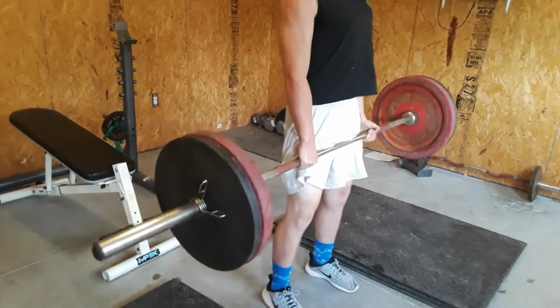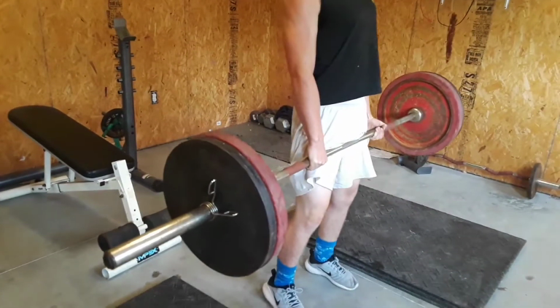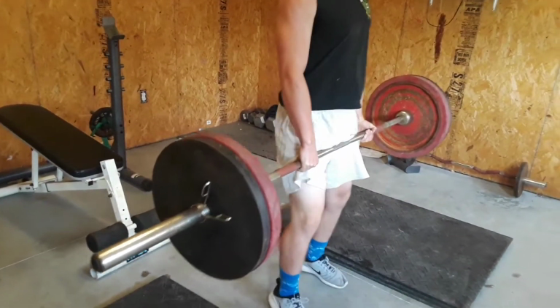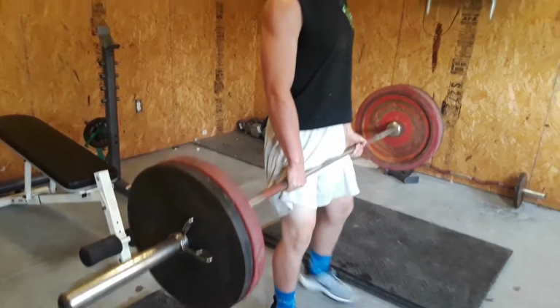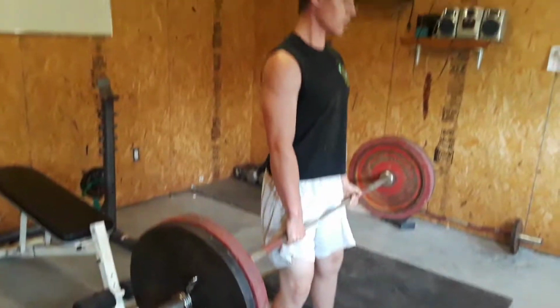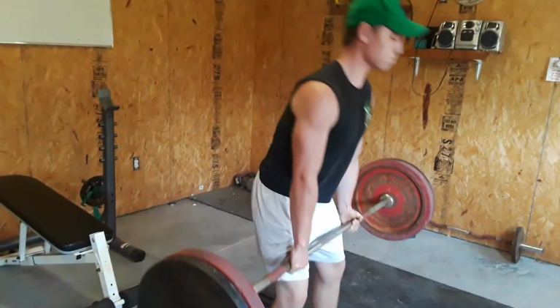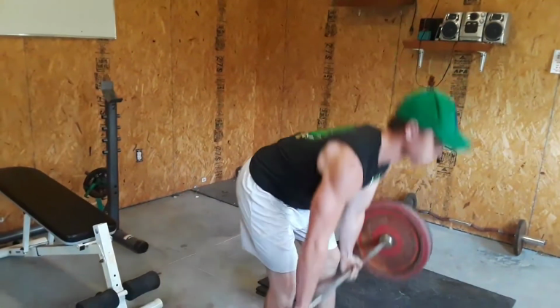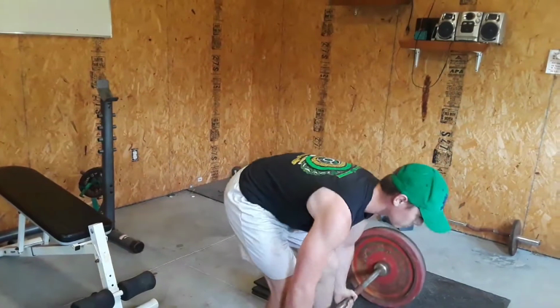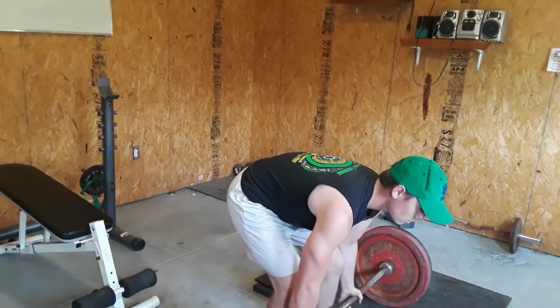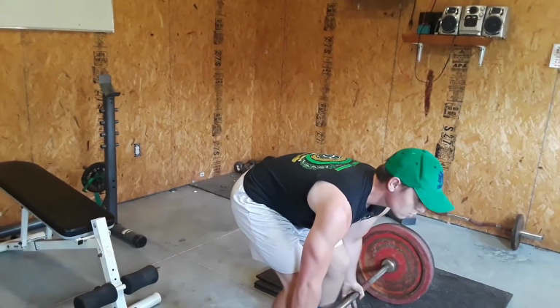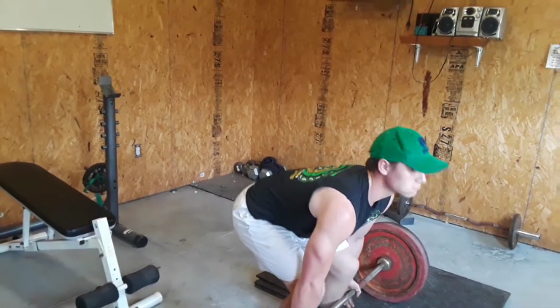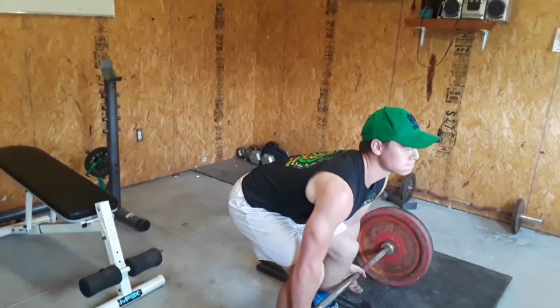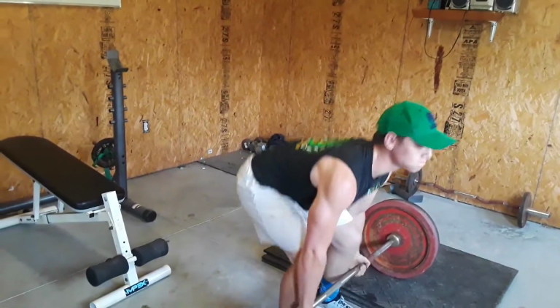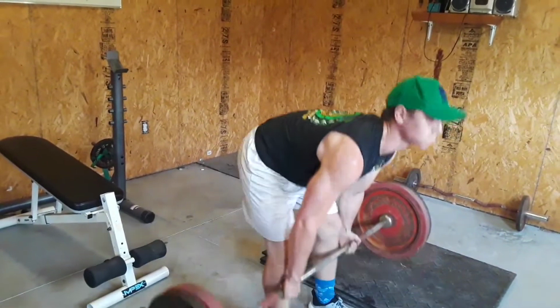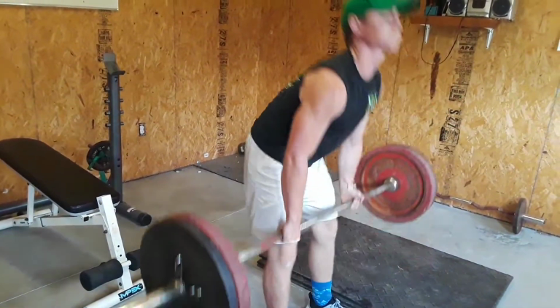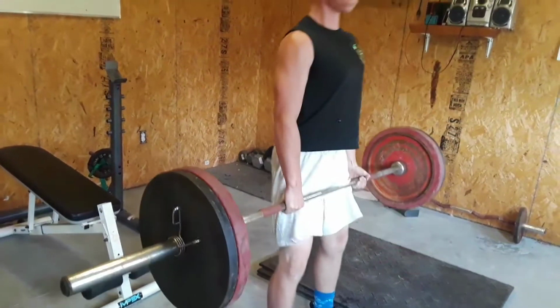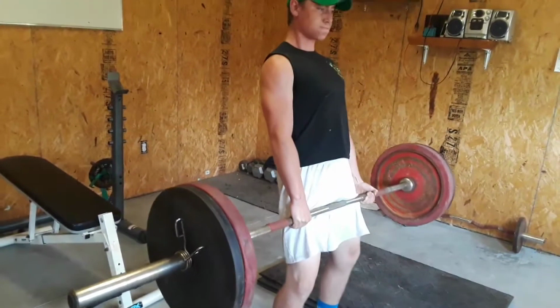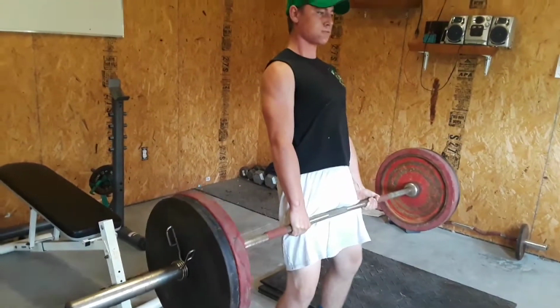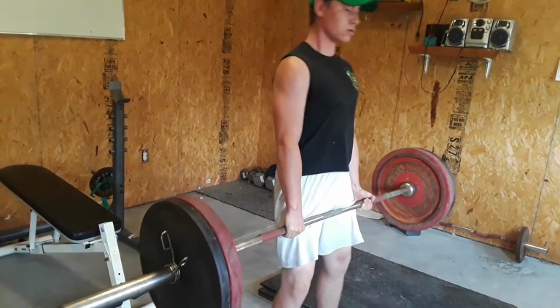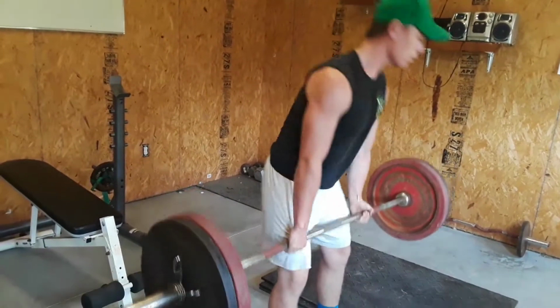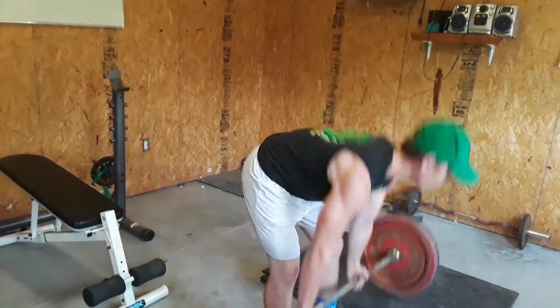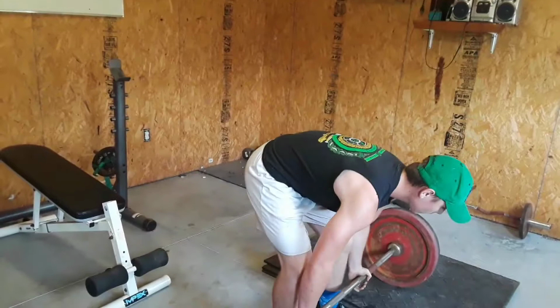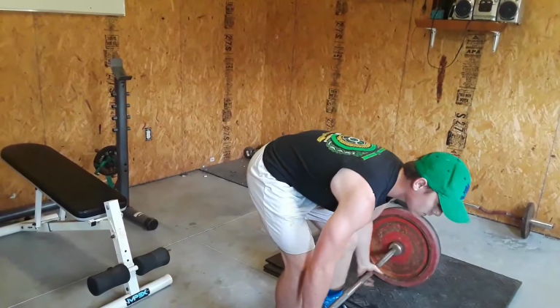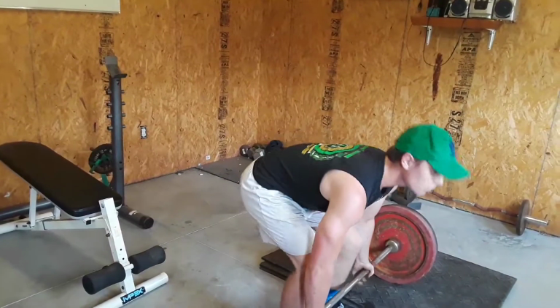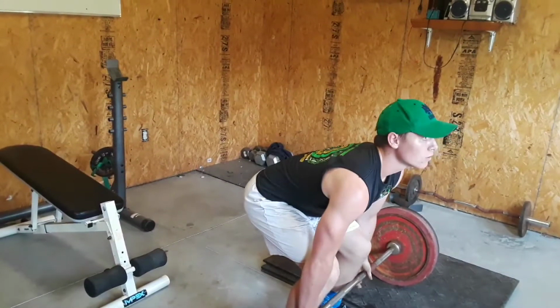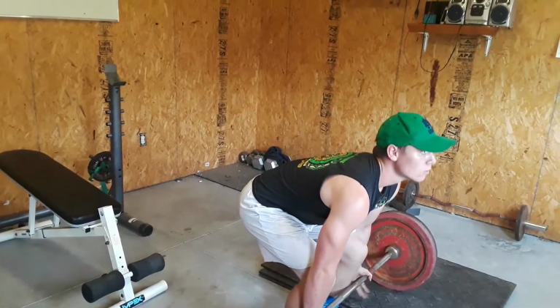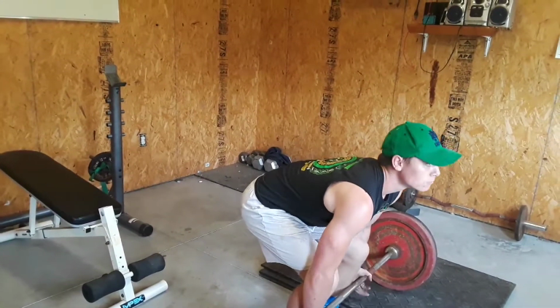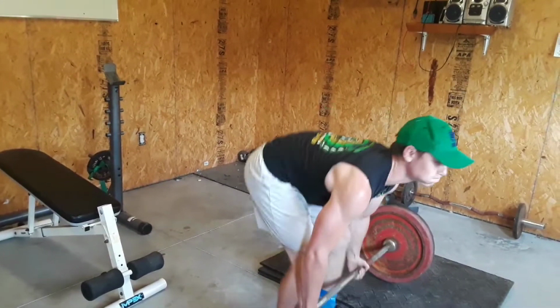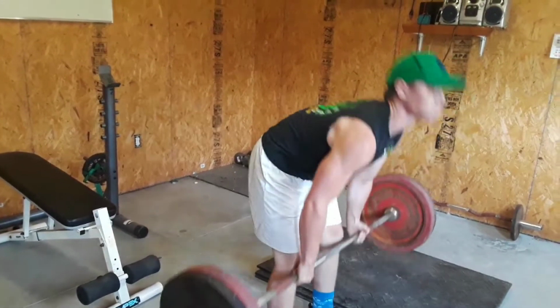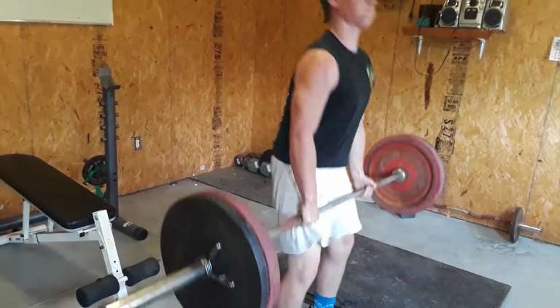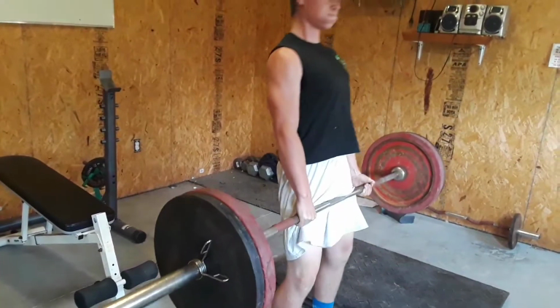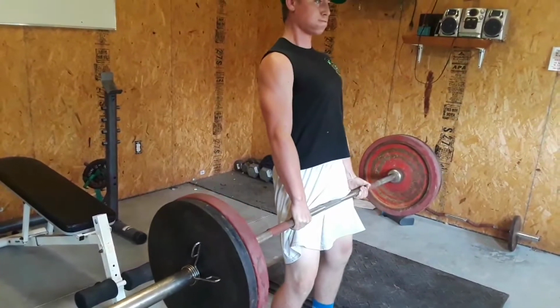Lock hips. Good. Easy. Nice job. That's it.